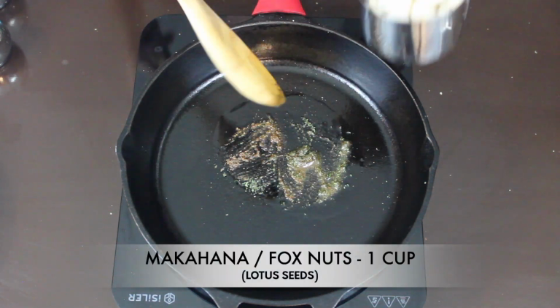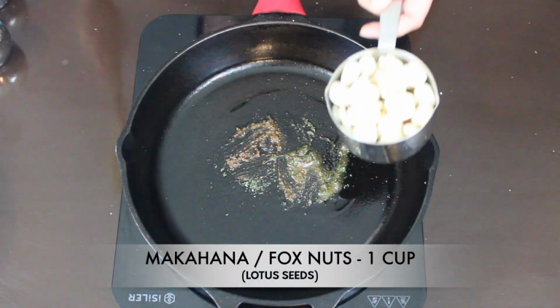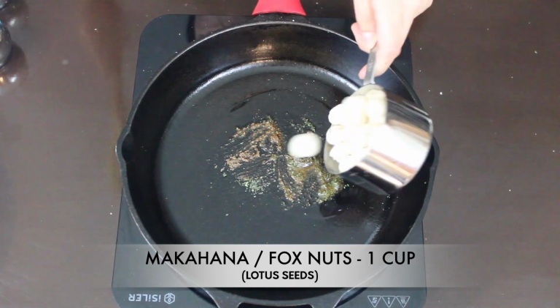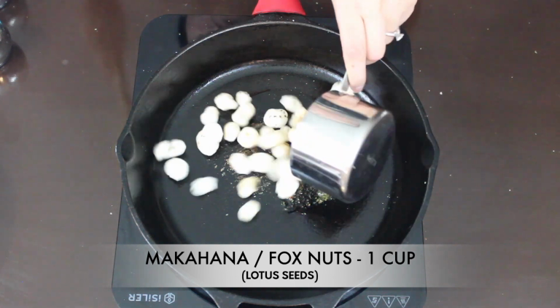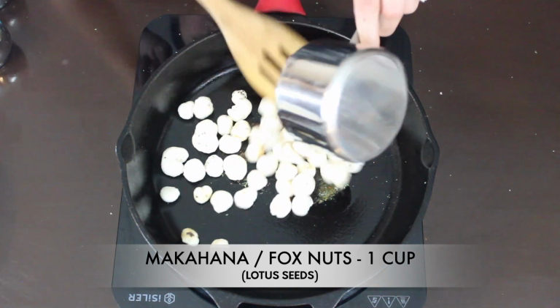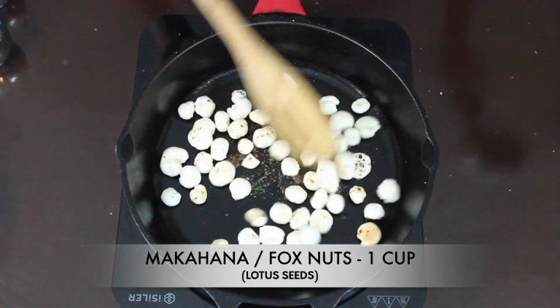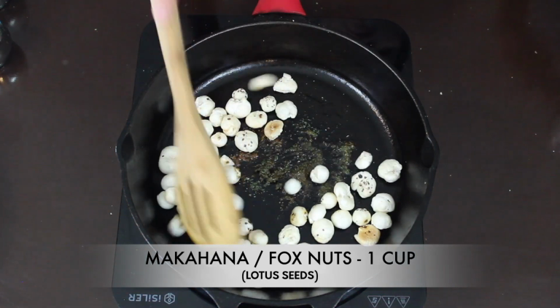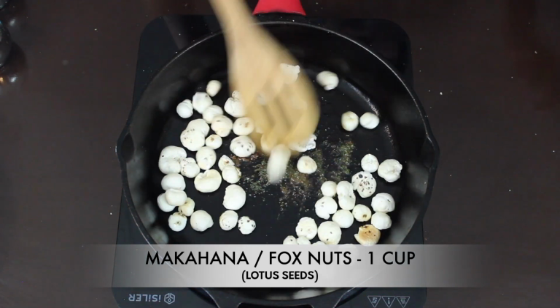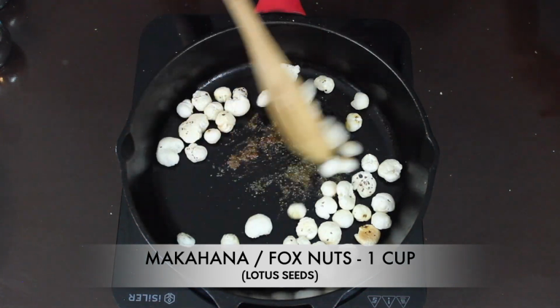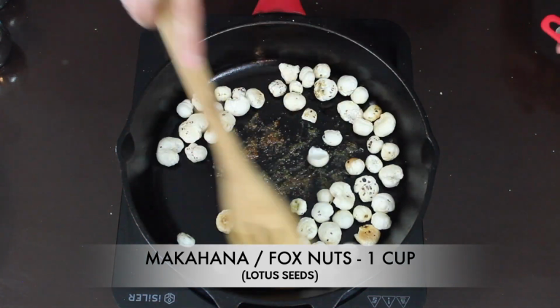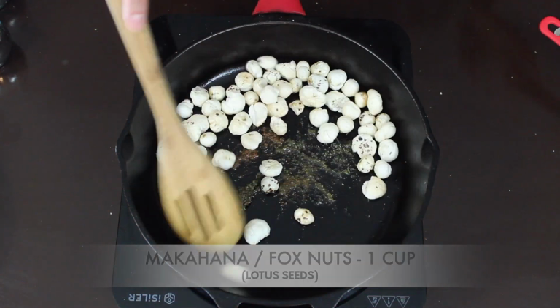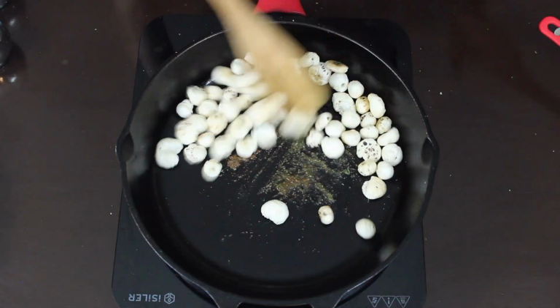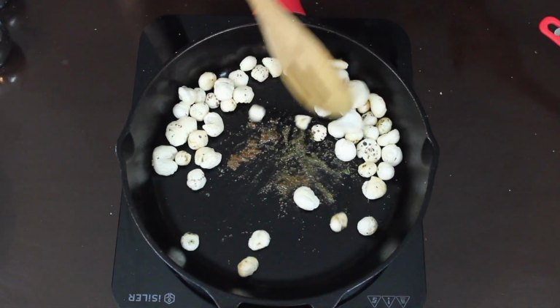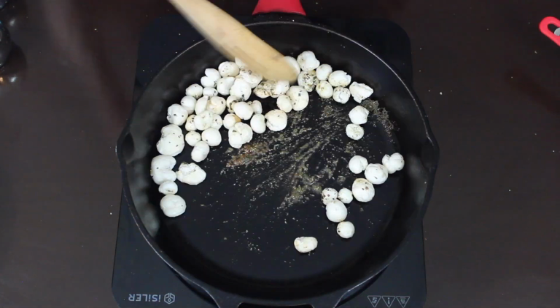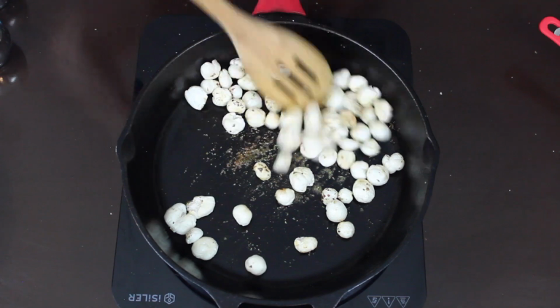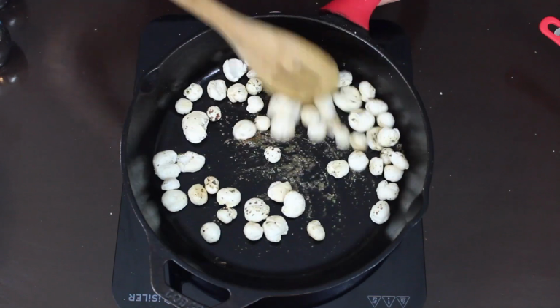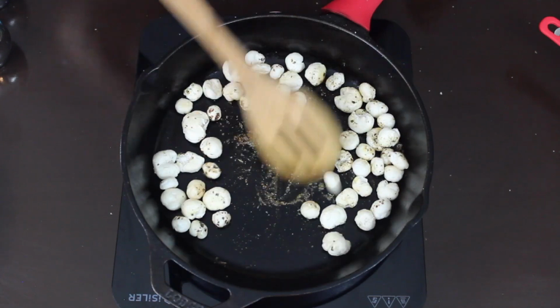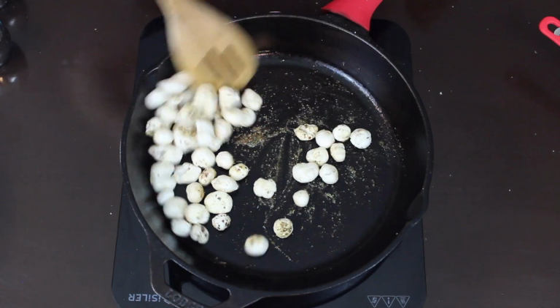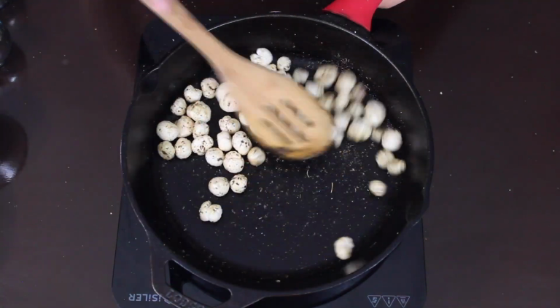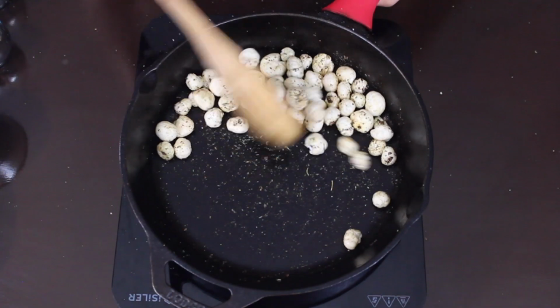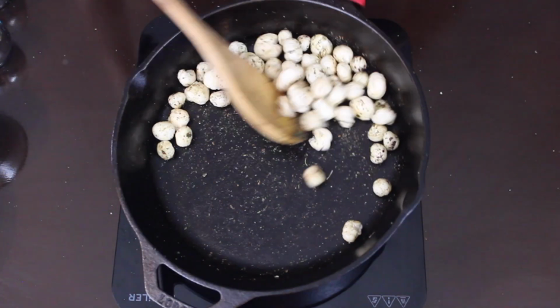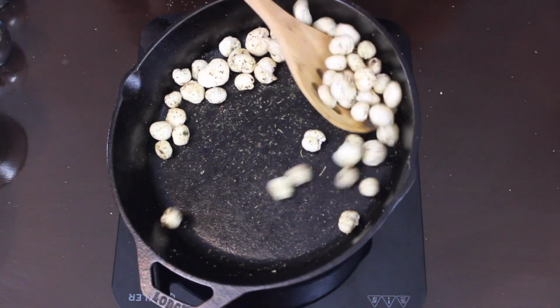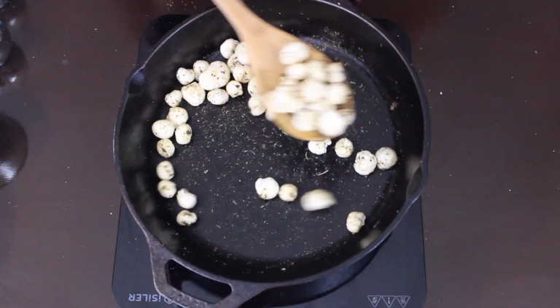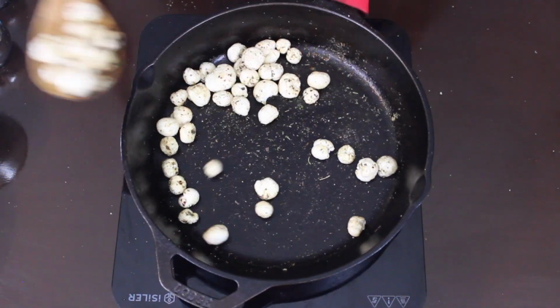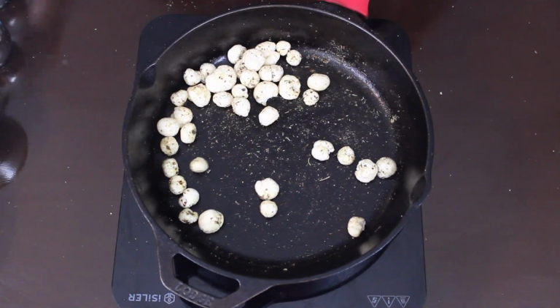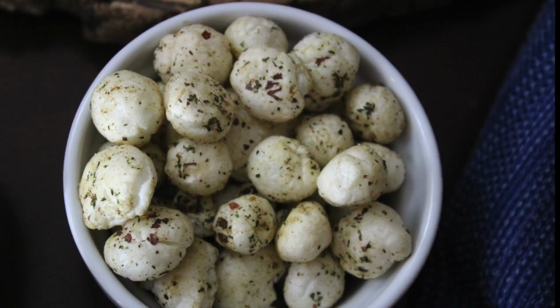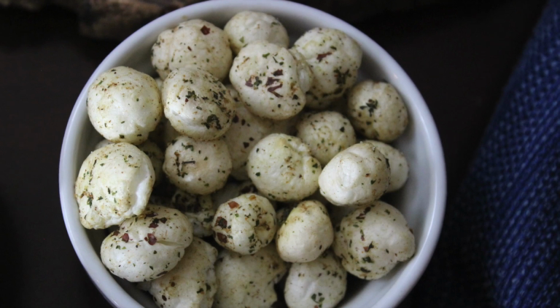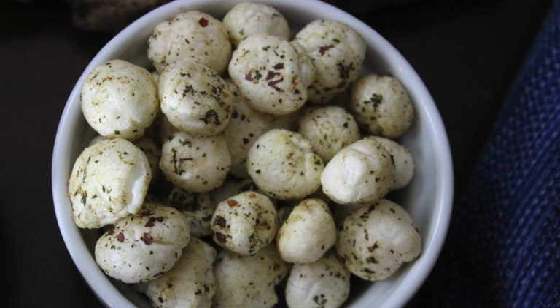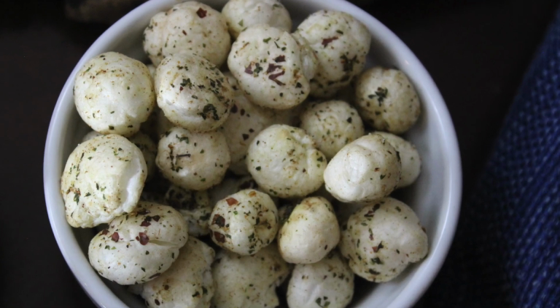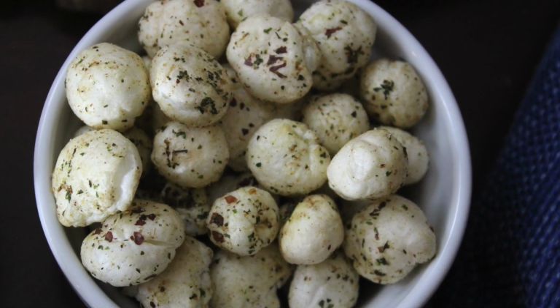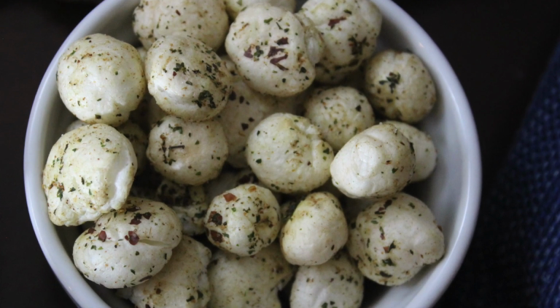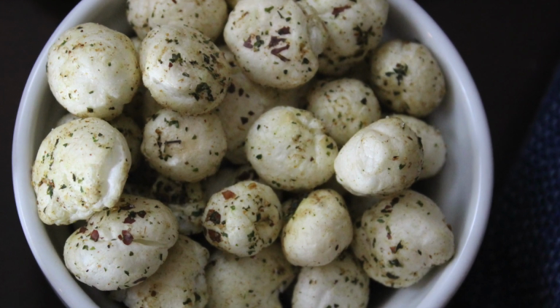To this I added a cup of the roasted makhanas and give it a good mix. Our delicious mint makhana is ready — time to dish it out! This has a very refreshing taste because of the dry mint powder we added.